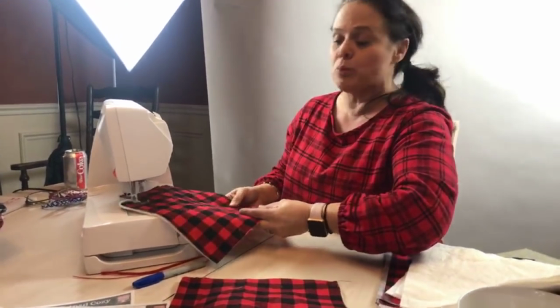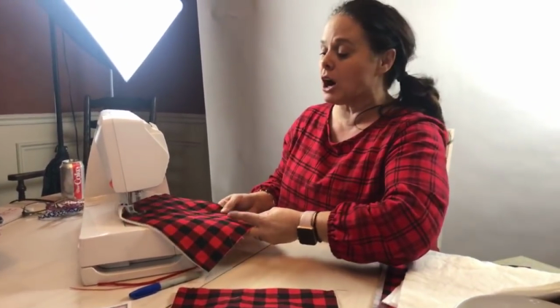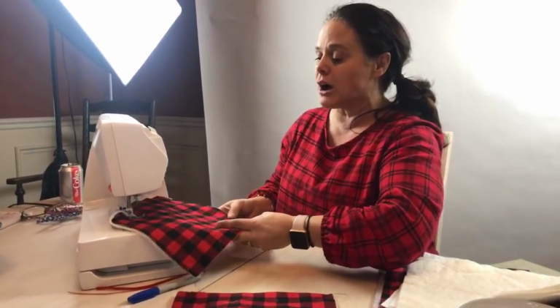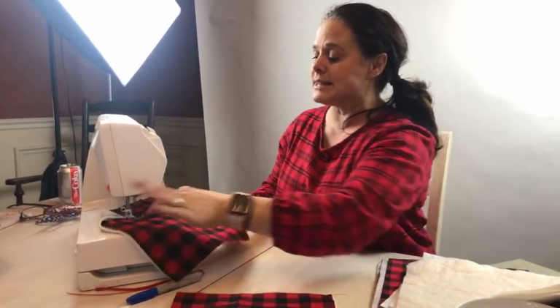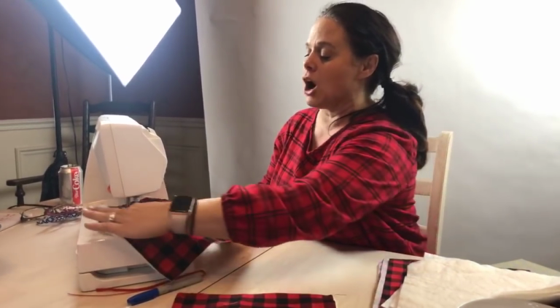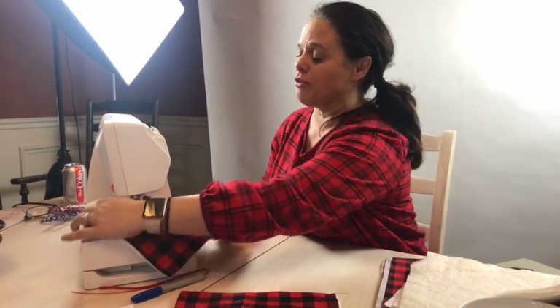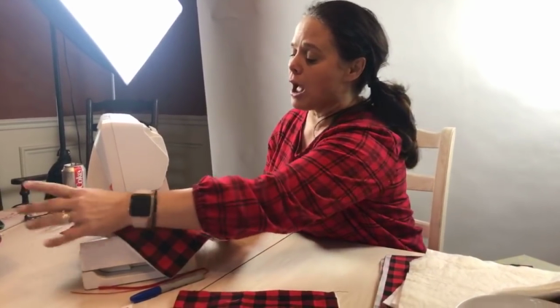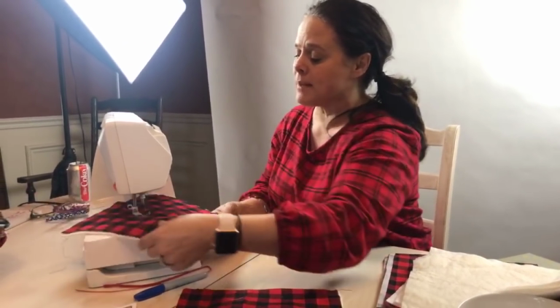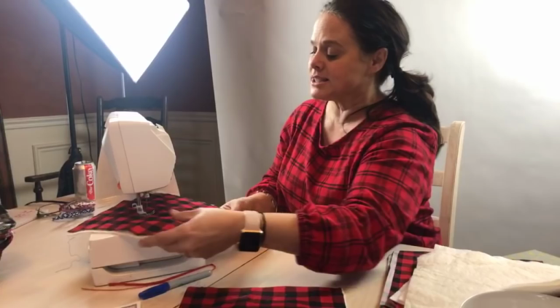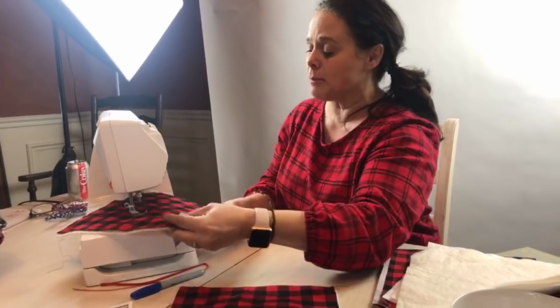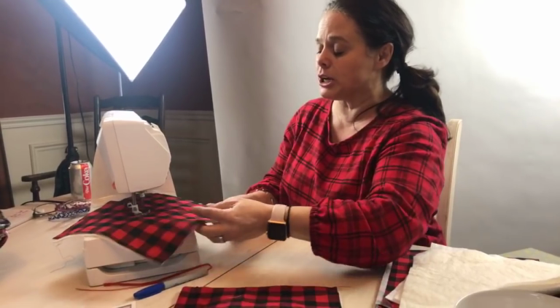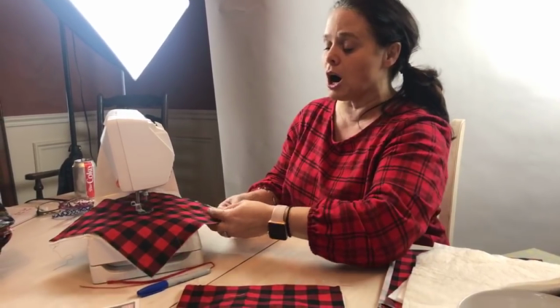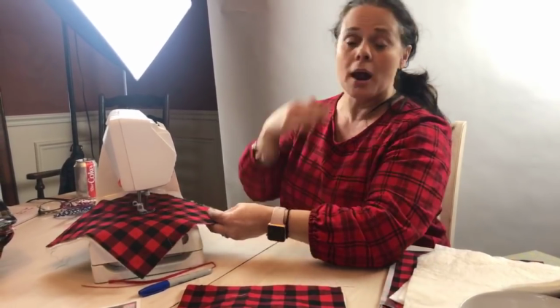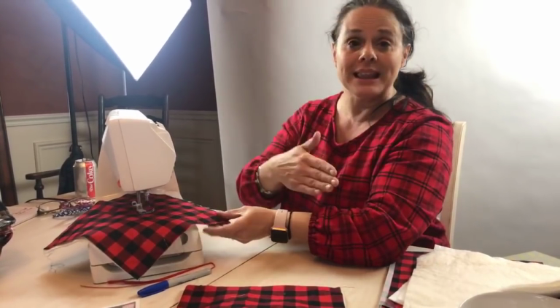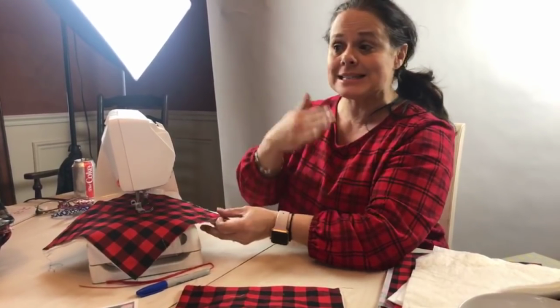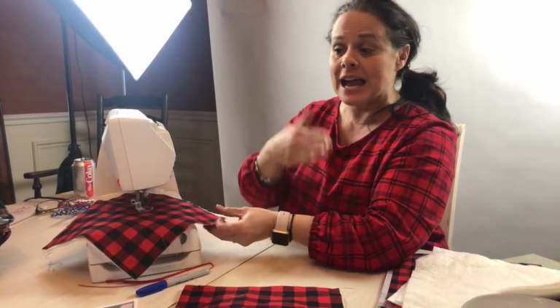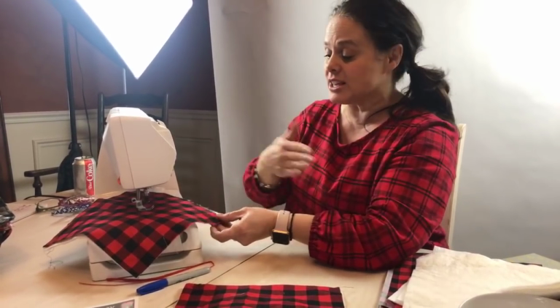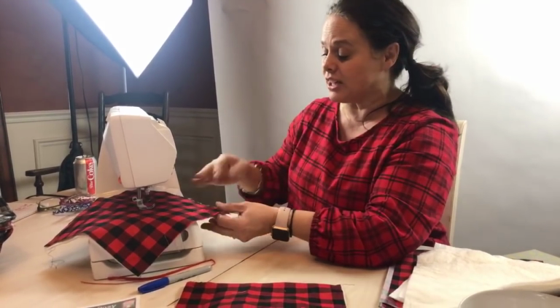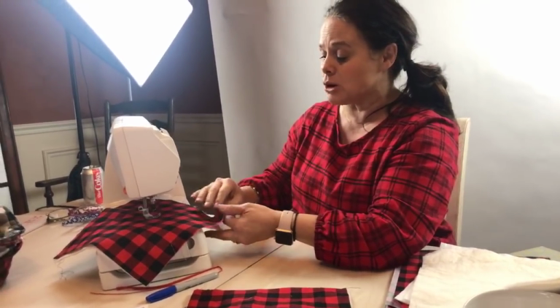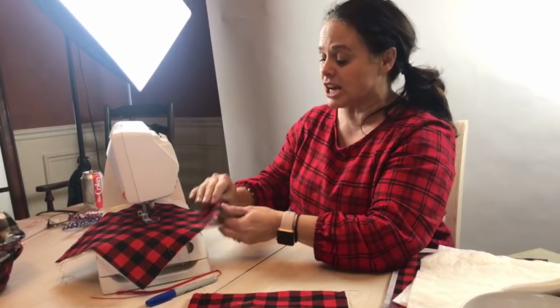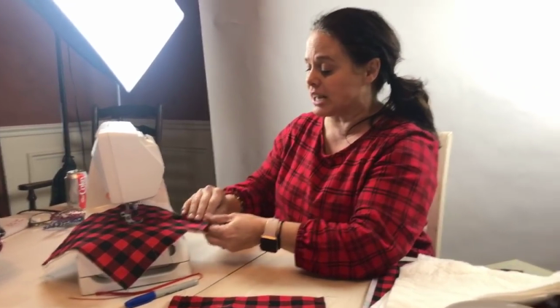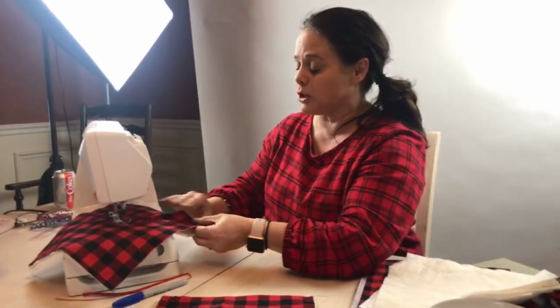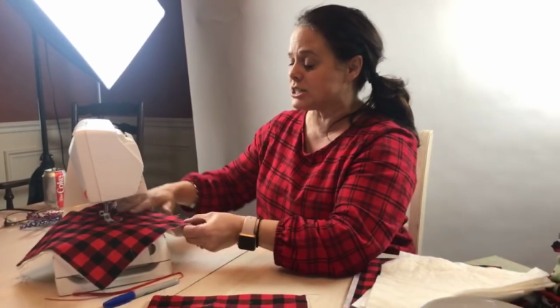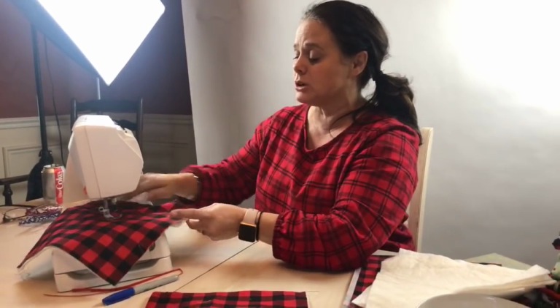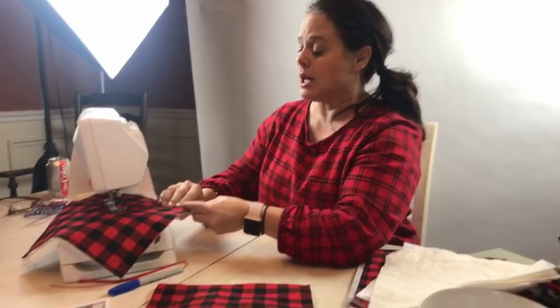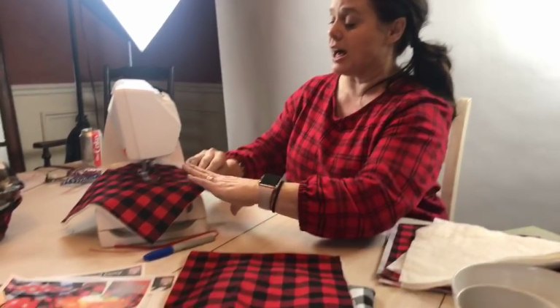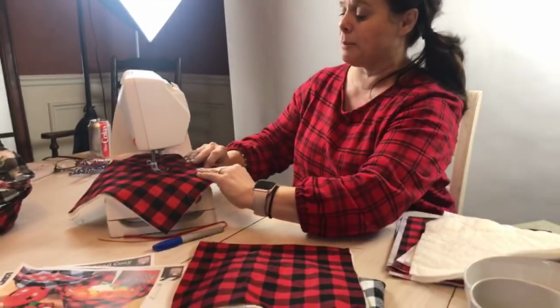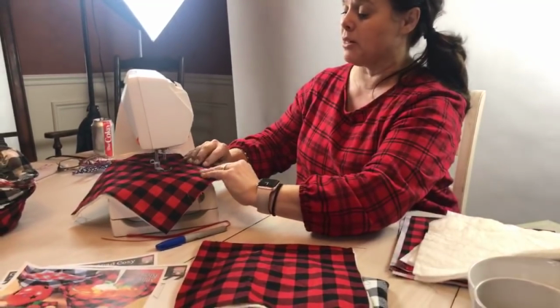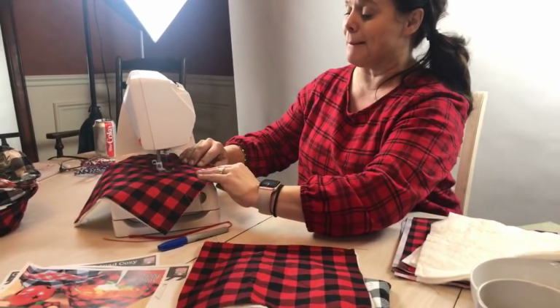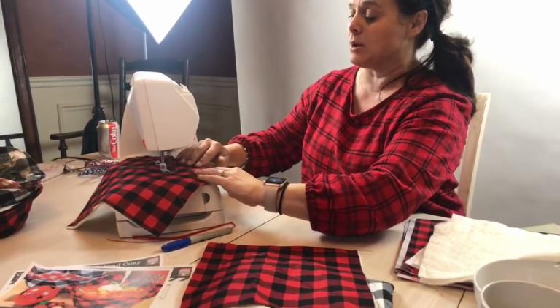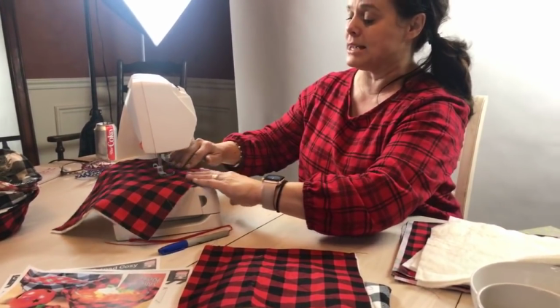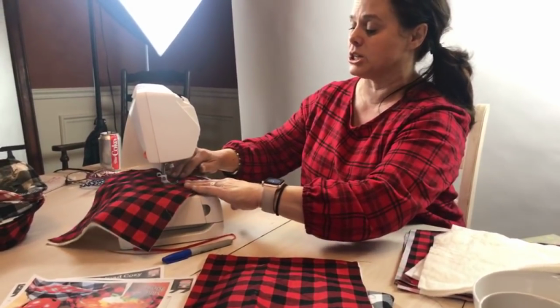Where are you guys all from? Tell me where you are. Please like this video and share it with other people that might be interested — quilting or sewing buddies.